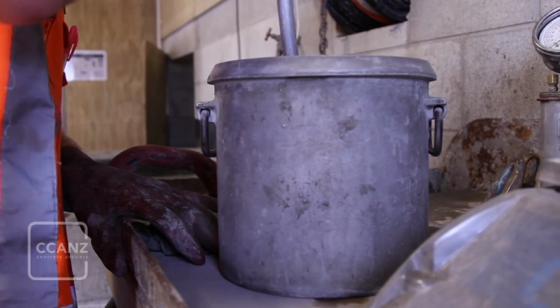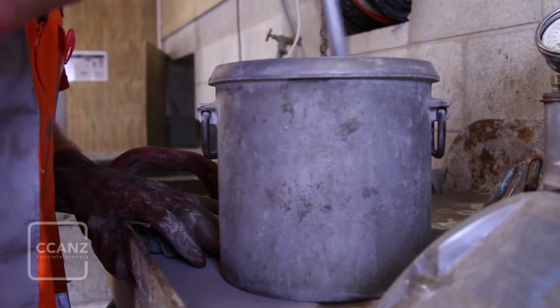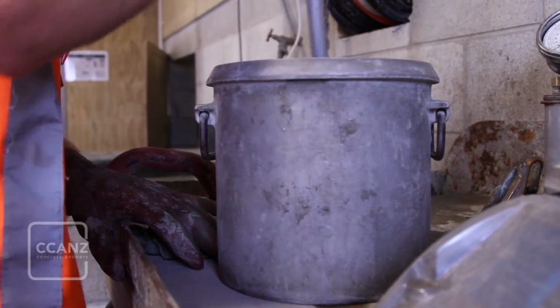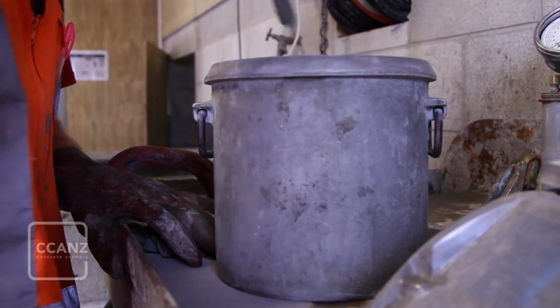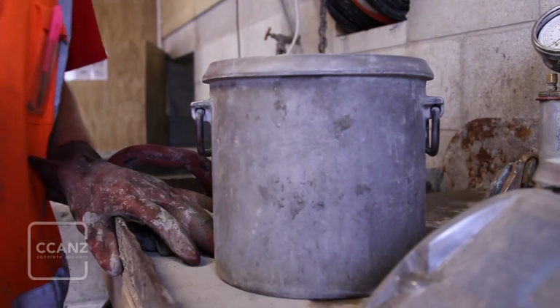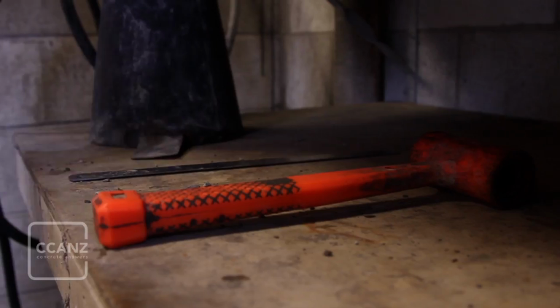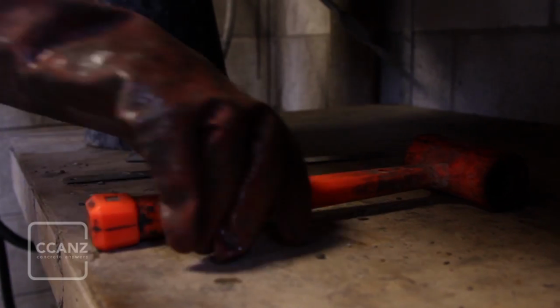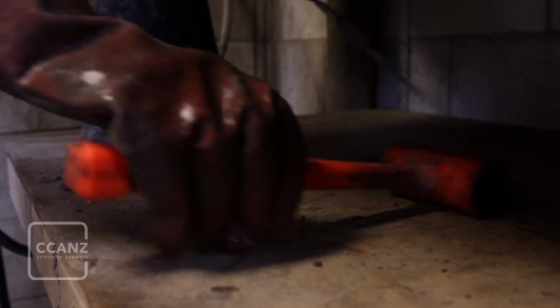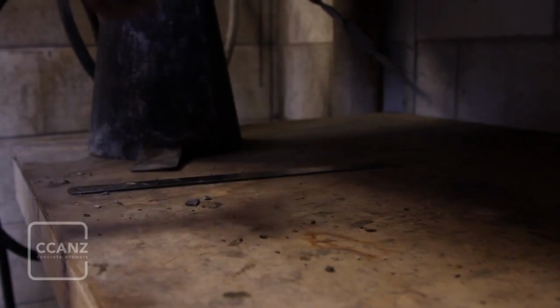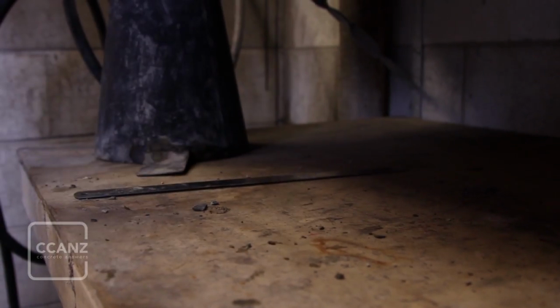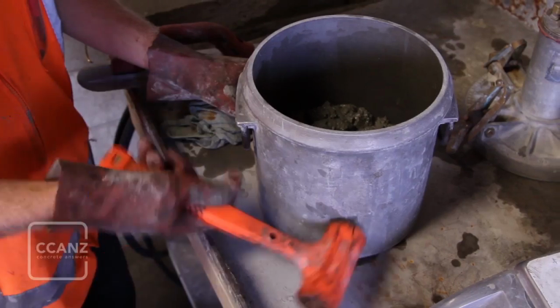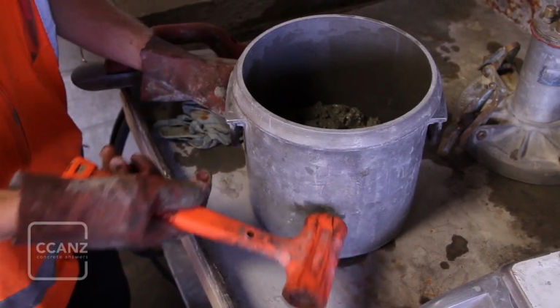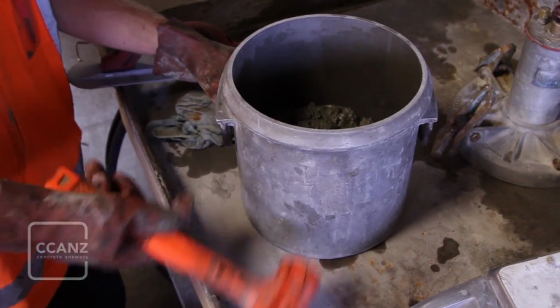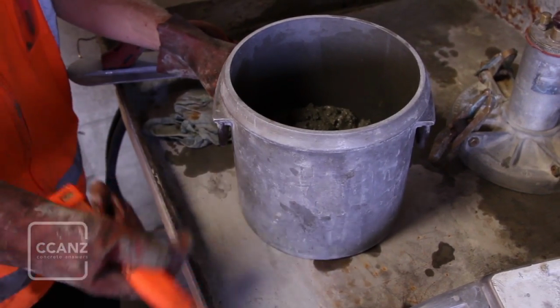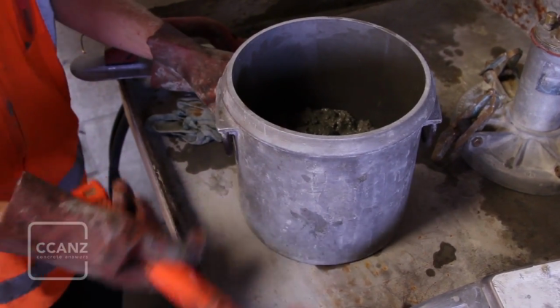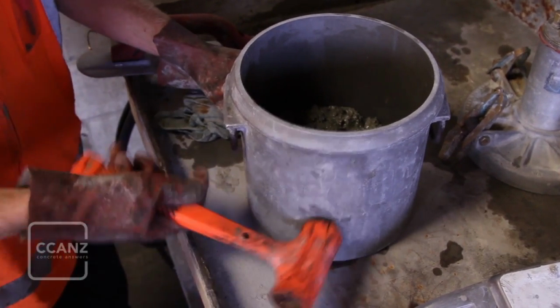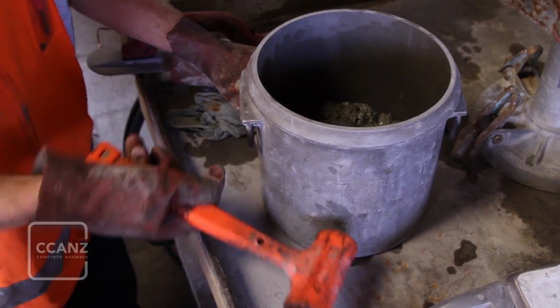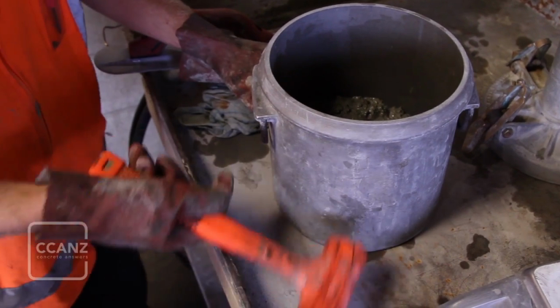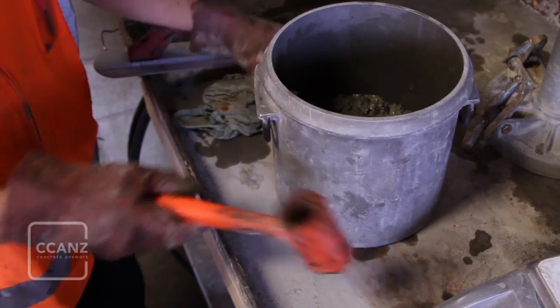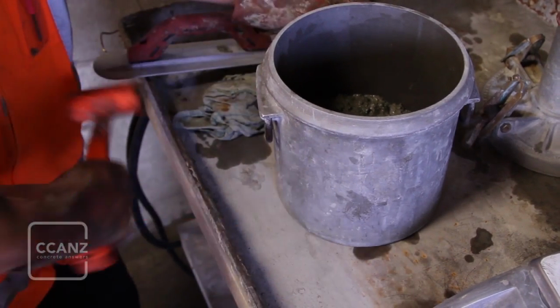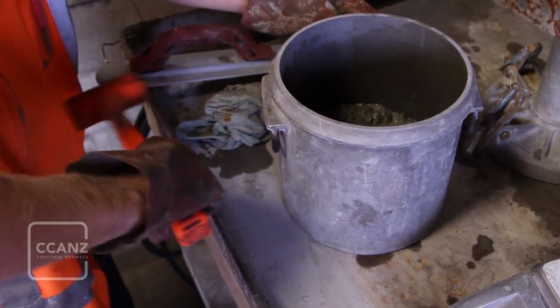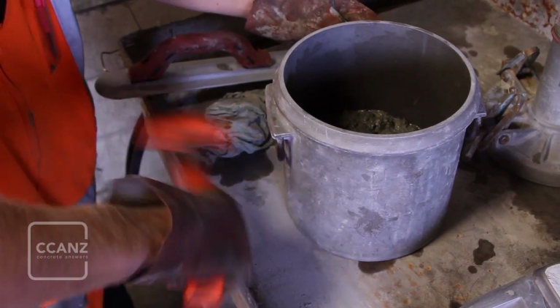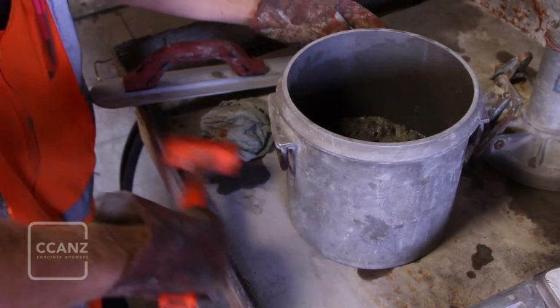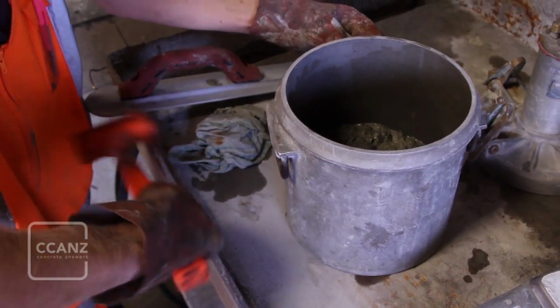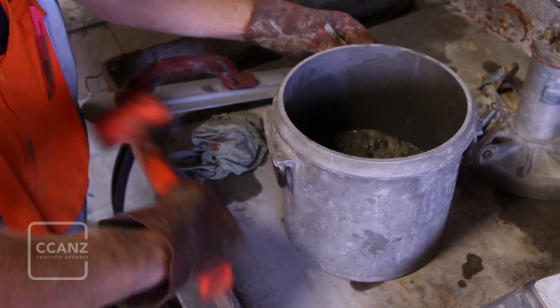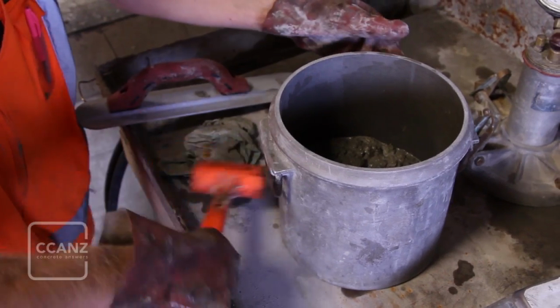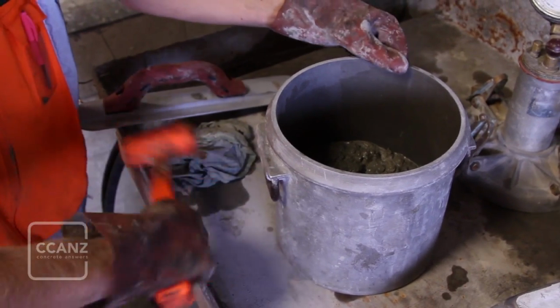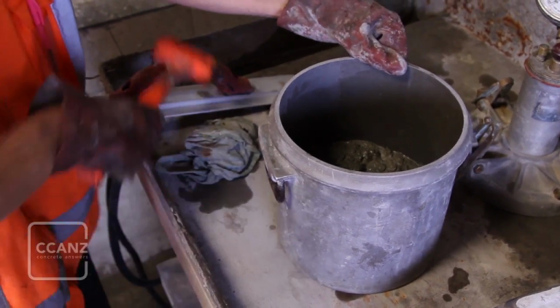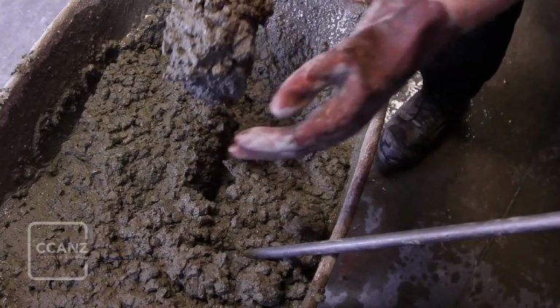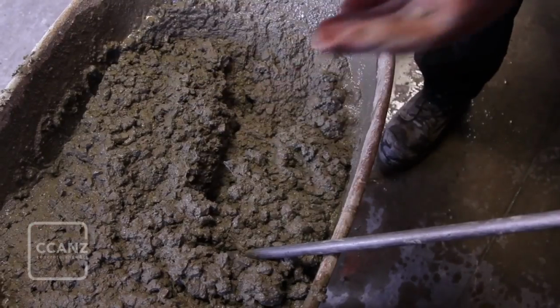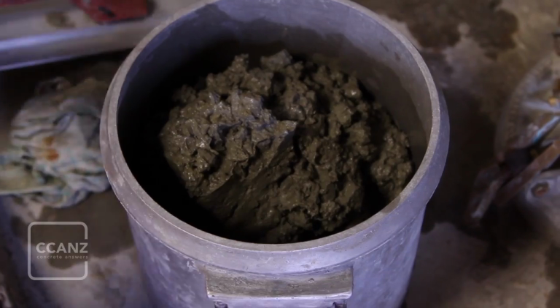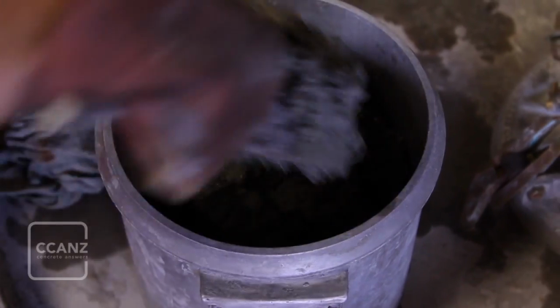If vibration is to be used instead of rodding, take care to avoid excessive effort which might promote segregation effects. After each tamping session, tap the sides of the bowl to close up any holes left by the tamping rod and to cause any remaining entrapped air to rise to the surface.